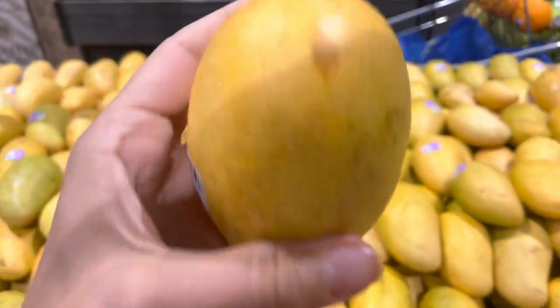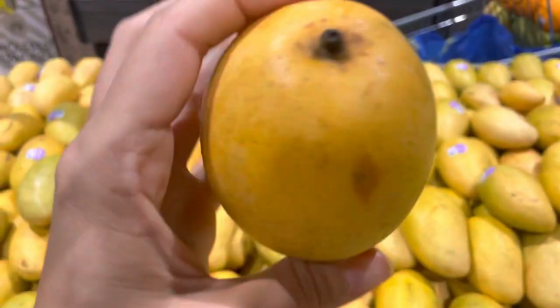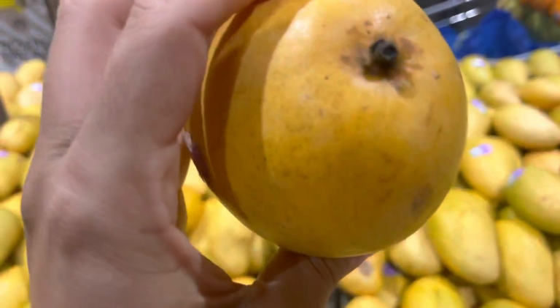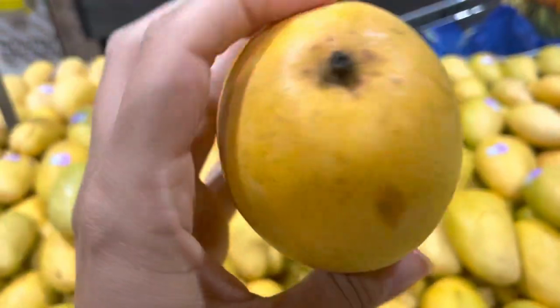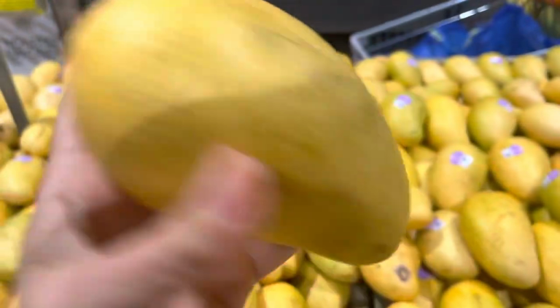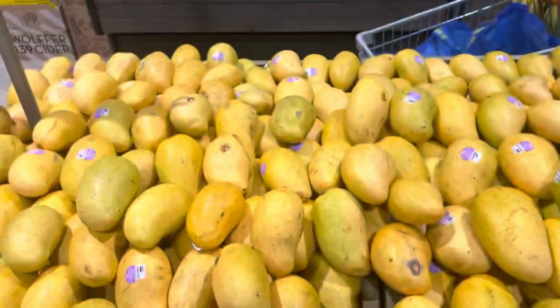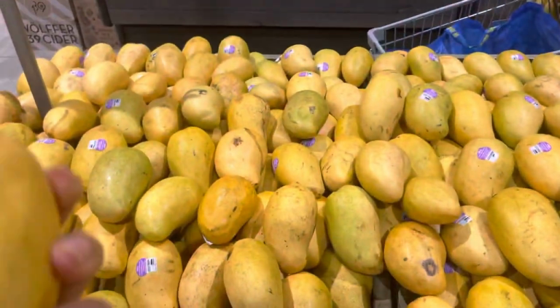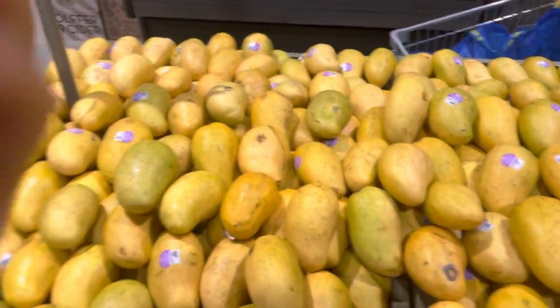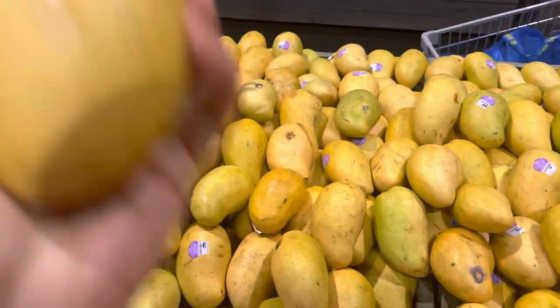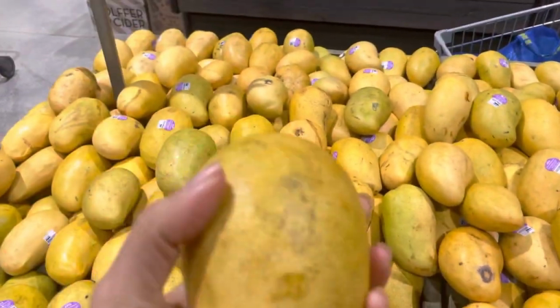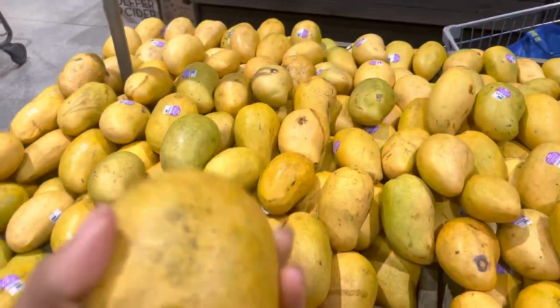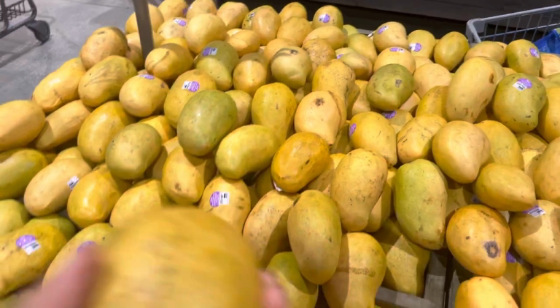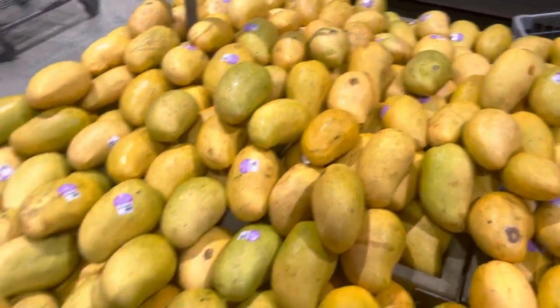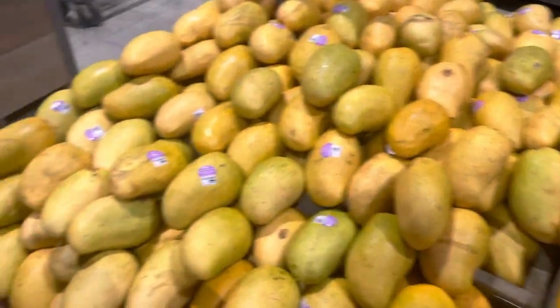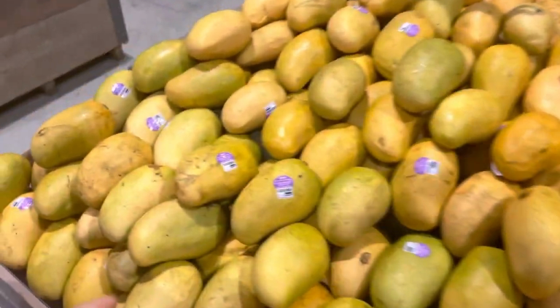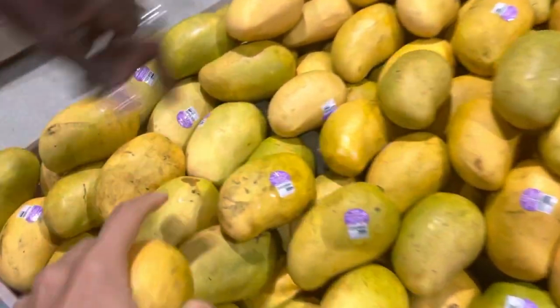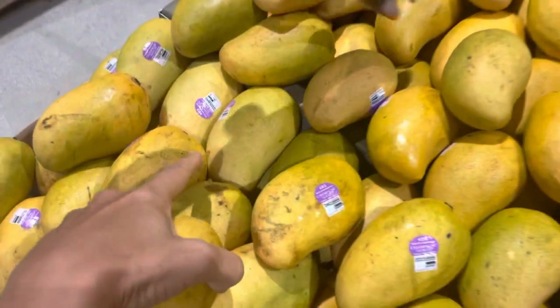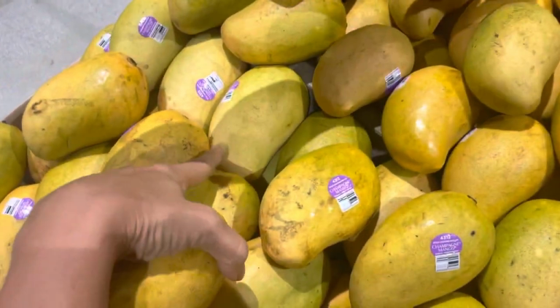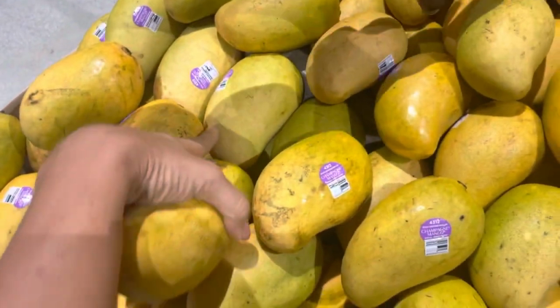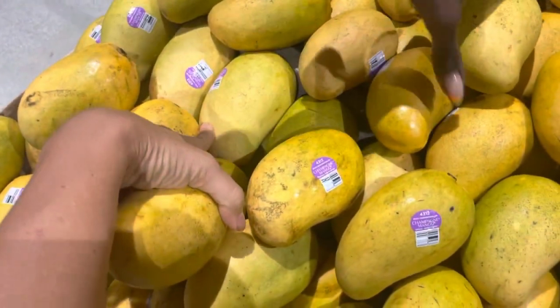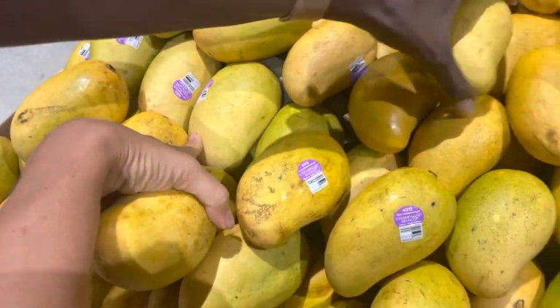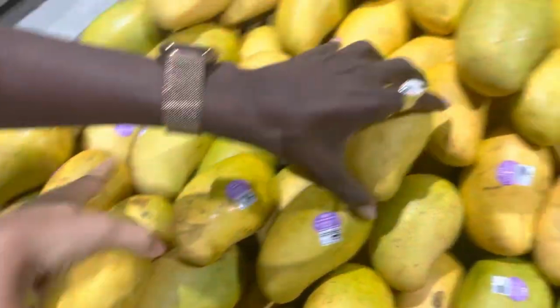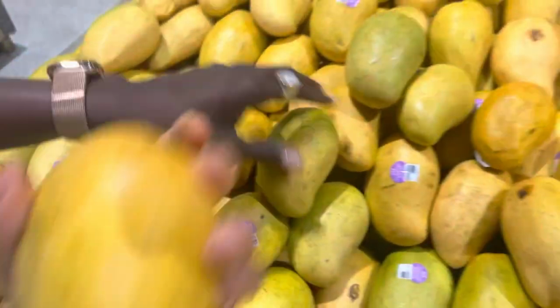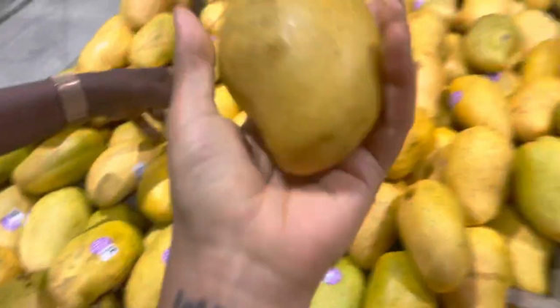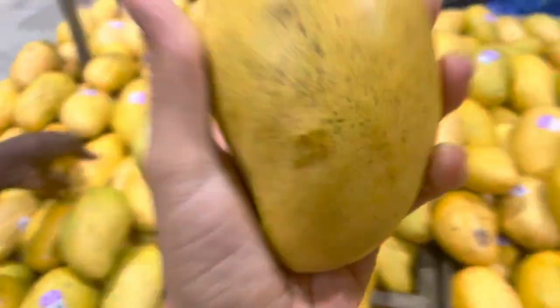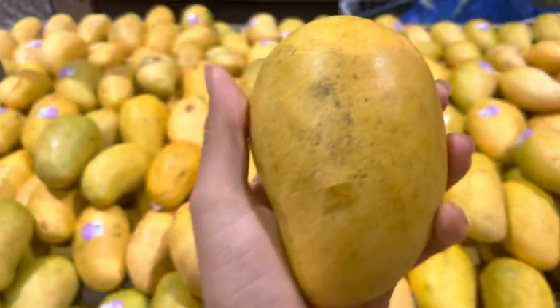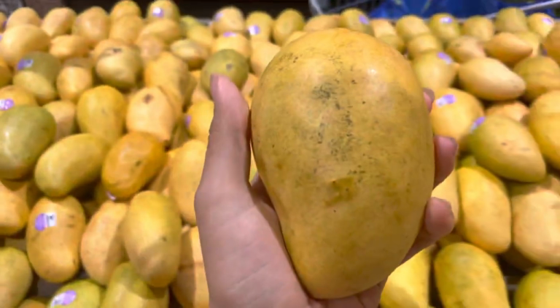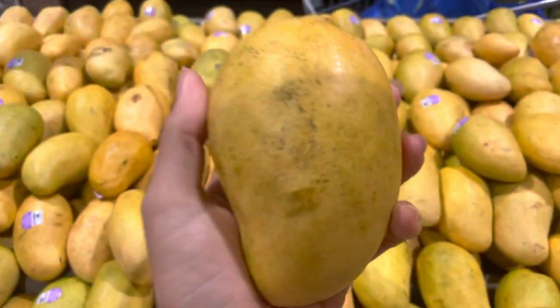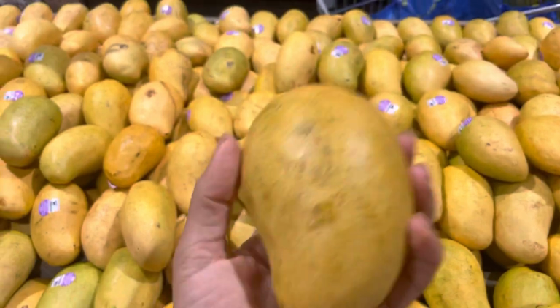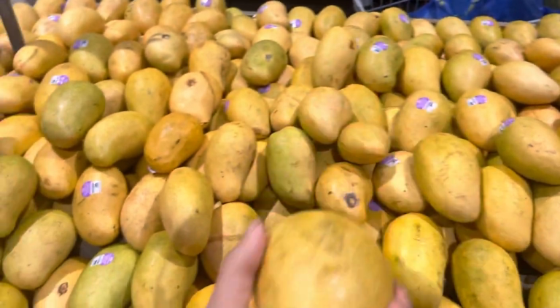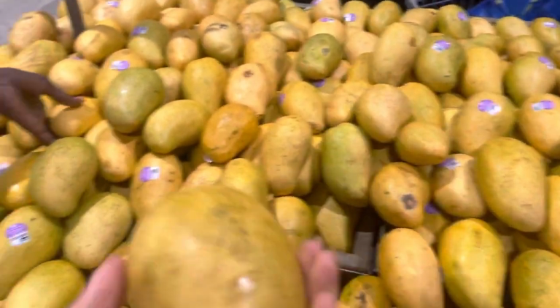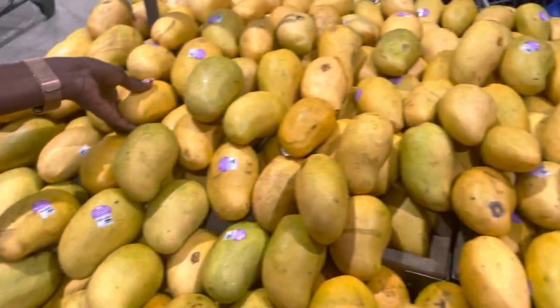Number one: sap coming out of the top. Number two: smell it. Number three: the color. Never, ever, ever buy mangoes that are this color. You want to look for the darkest, deepest orange possible.